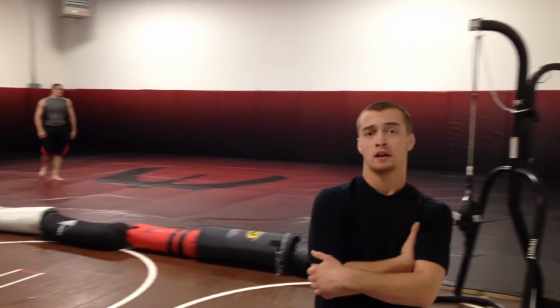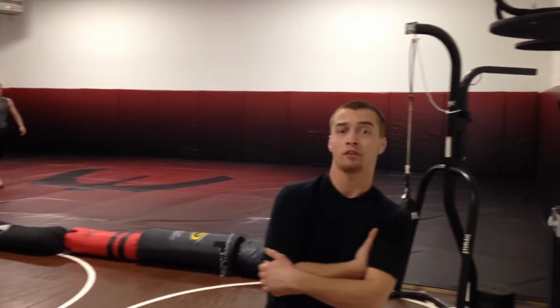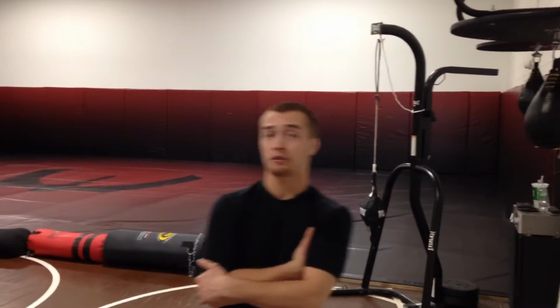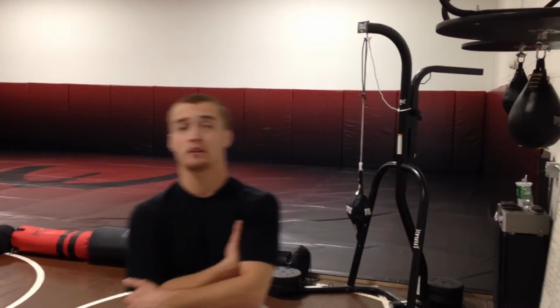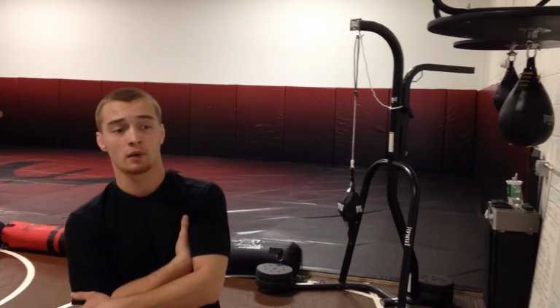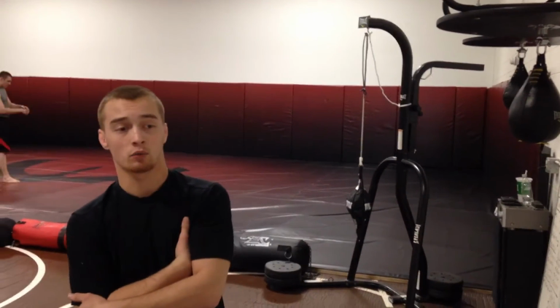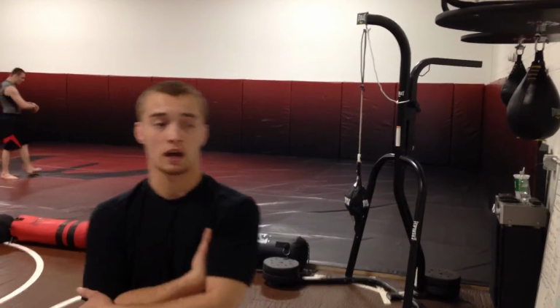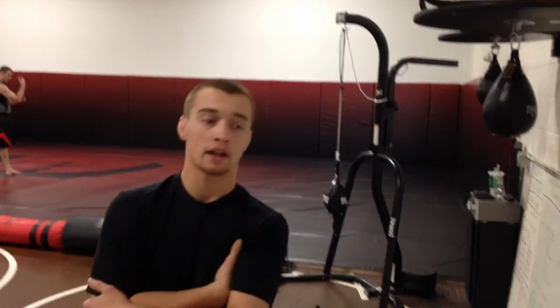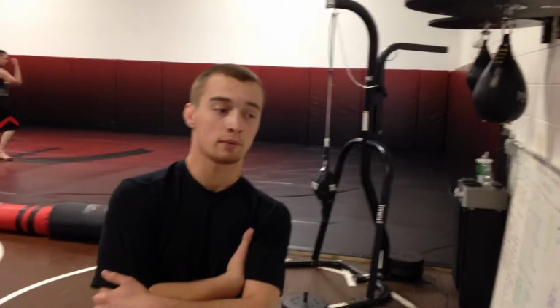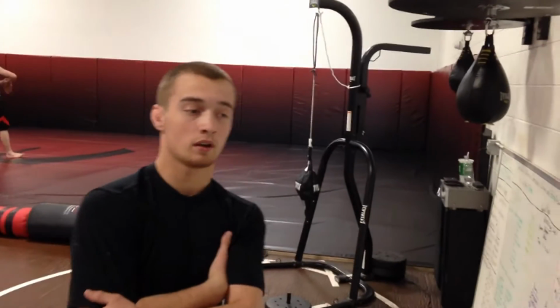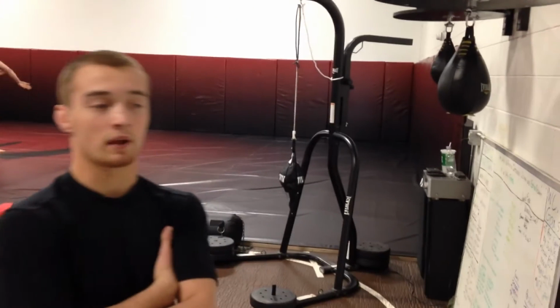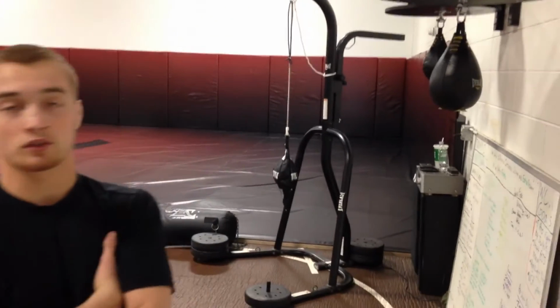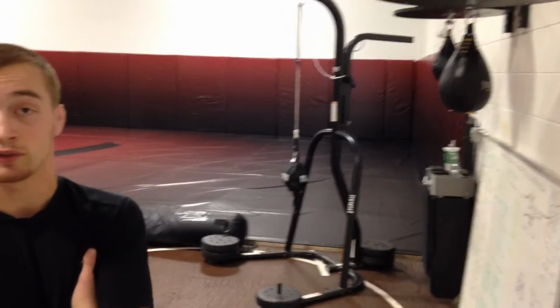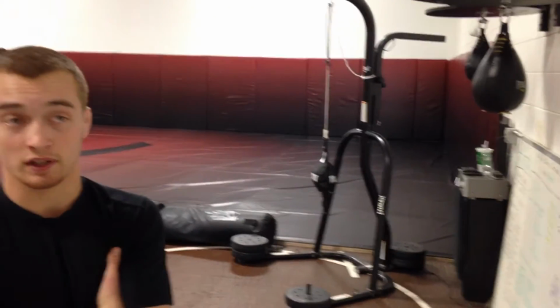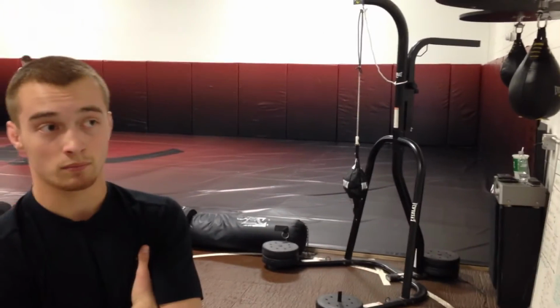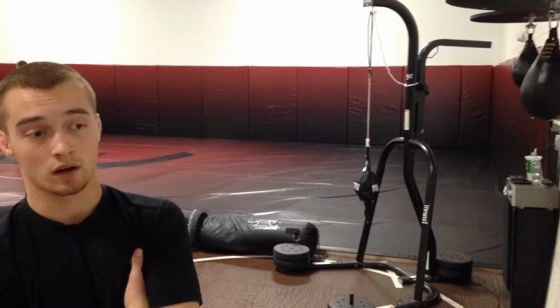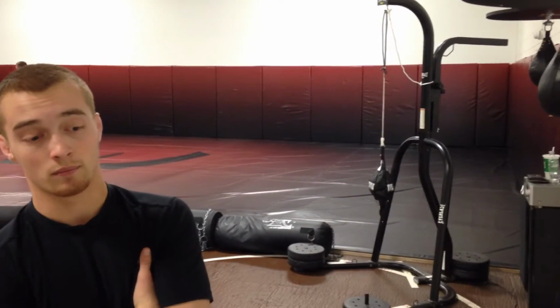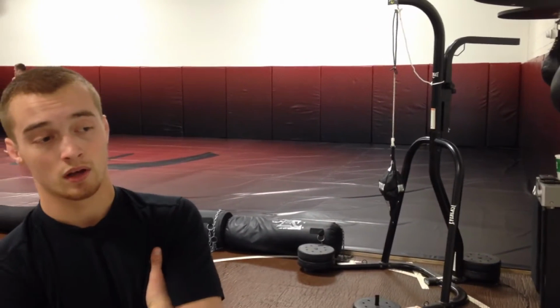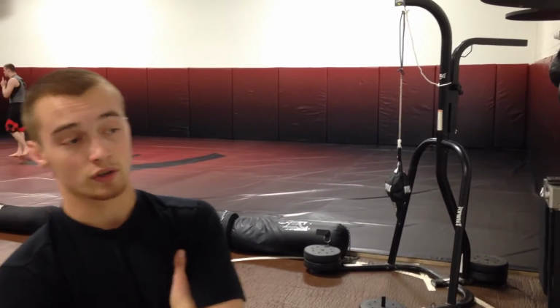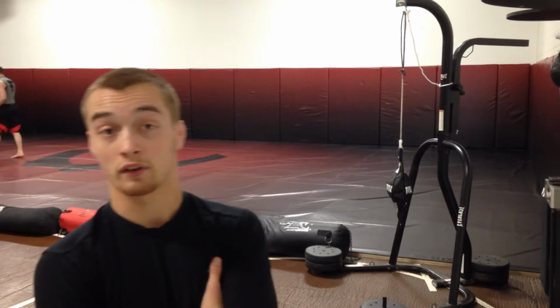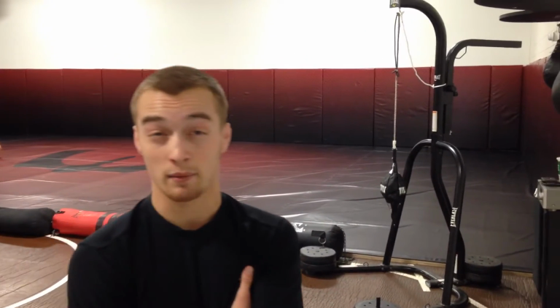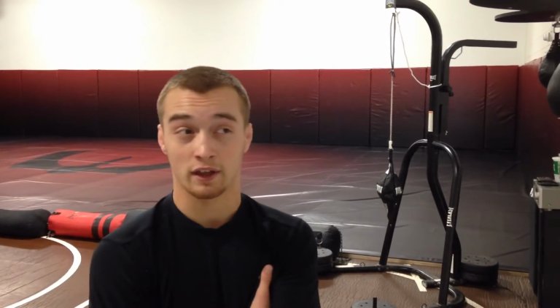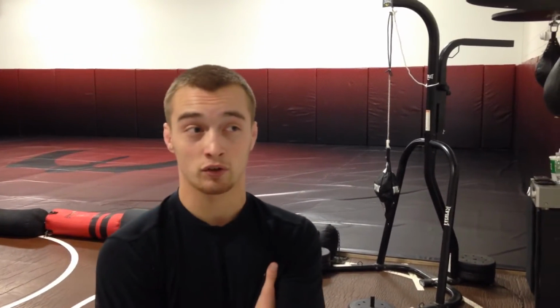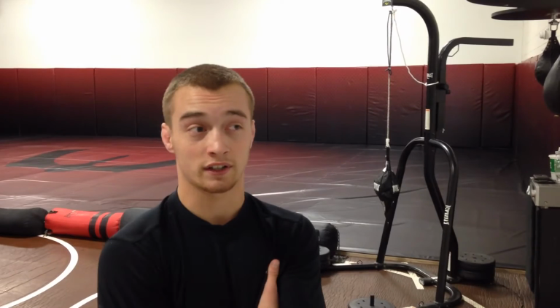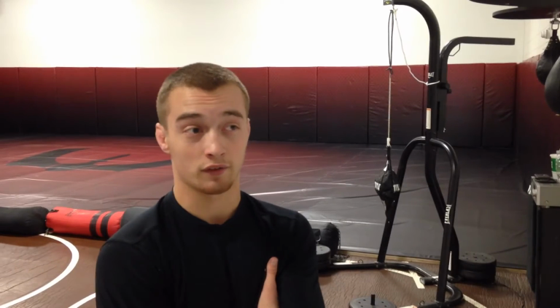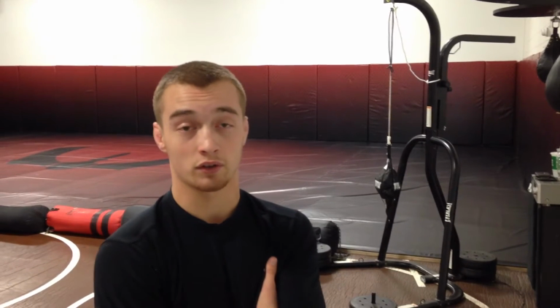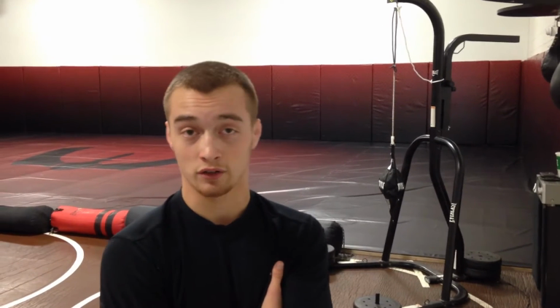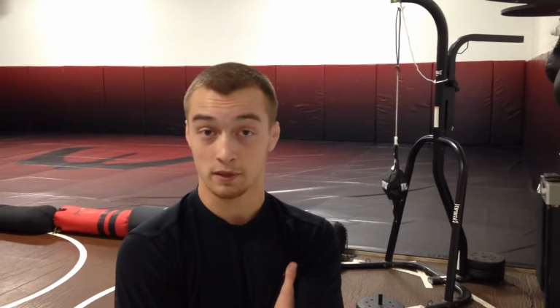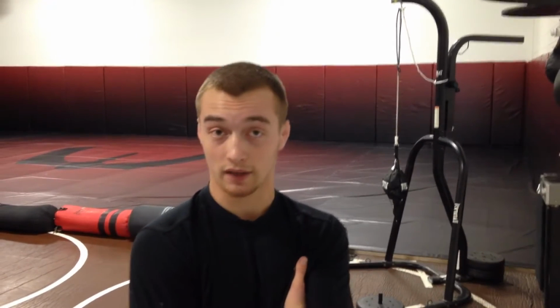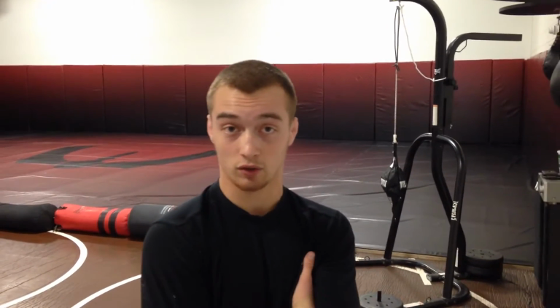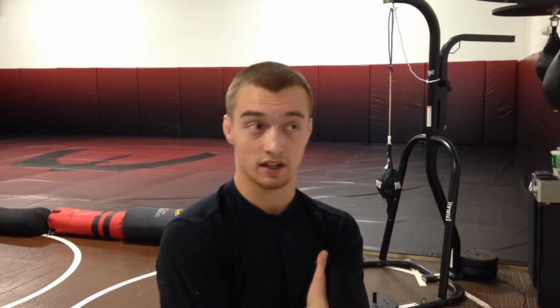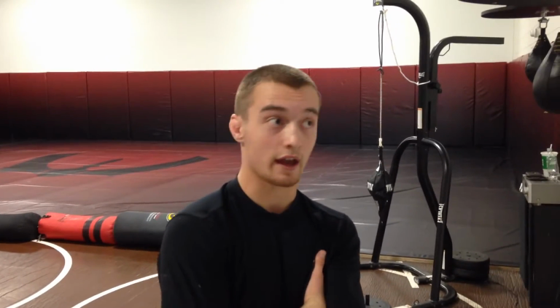Hi, this is Matthew Elliott from the Warrior Combat Academy. I'm 19 years old and this is my gym. You guys don't give a crap about that though — you clicked on this video to learn how to use a speed bag, so let's get into that.